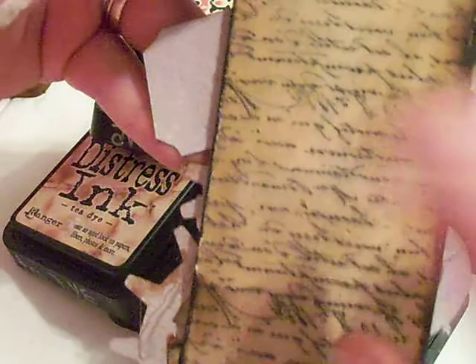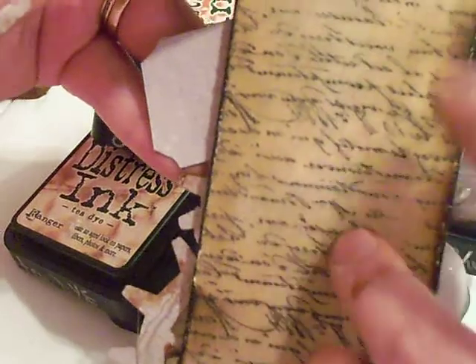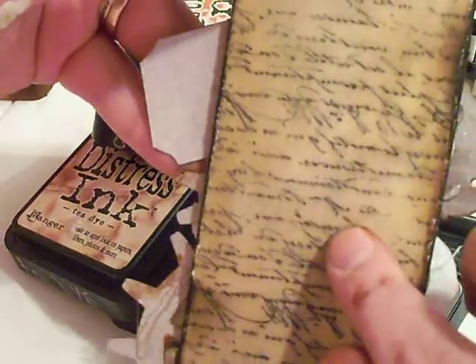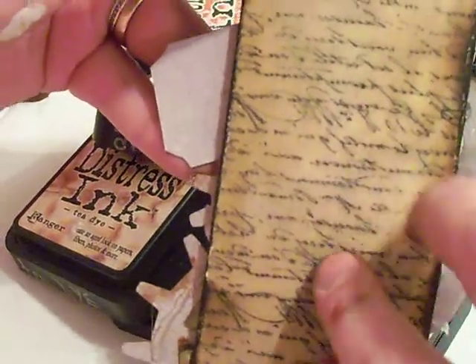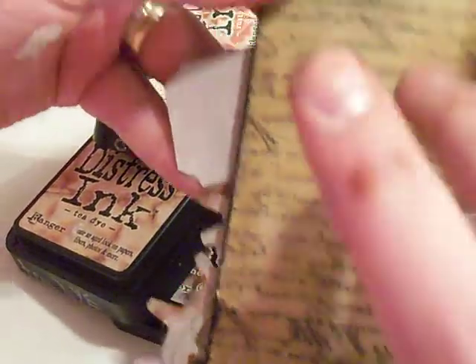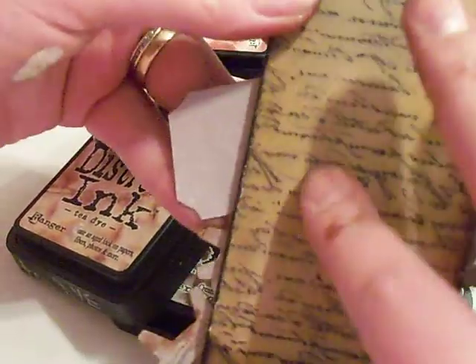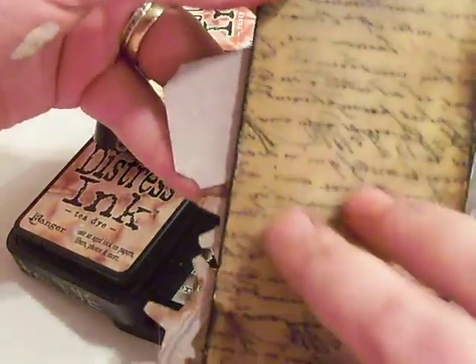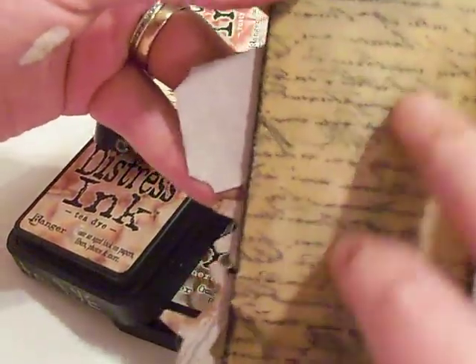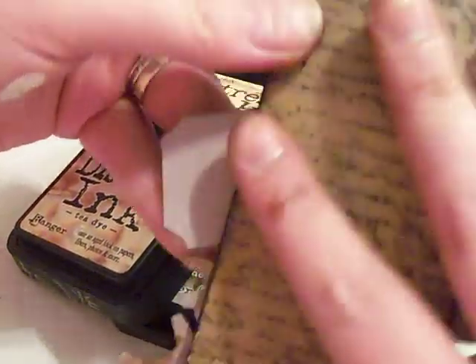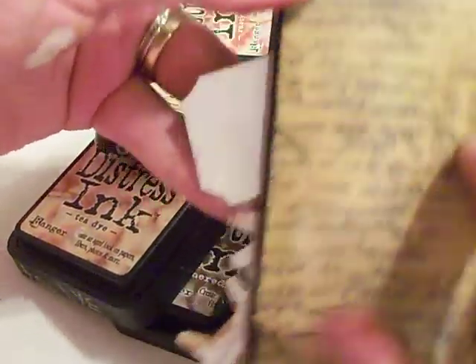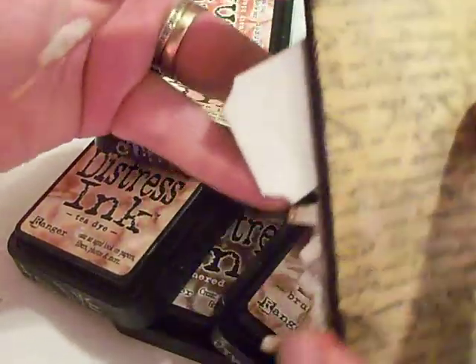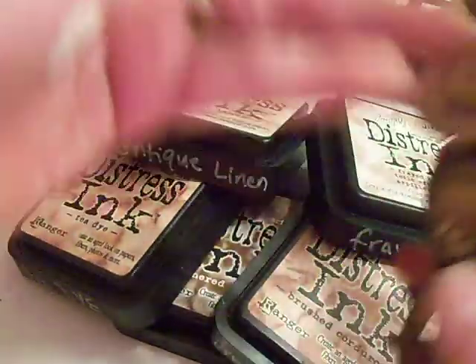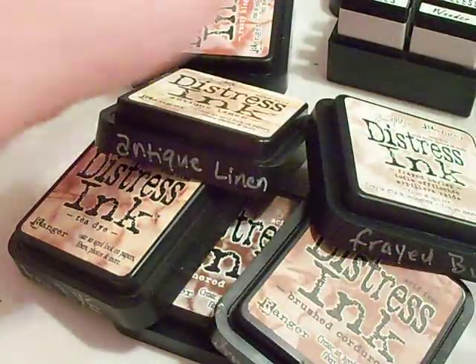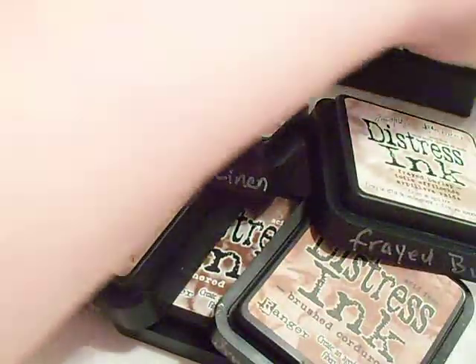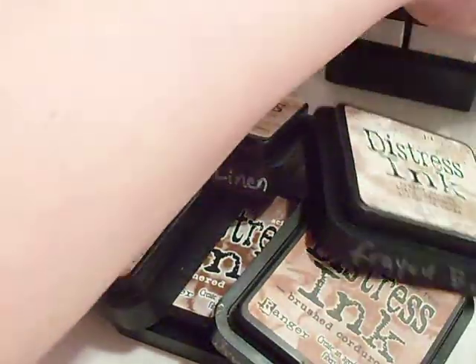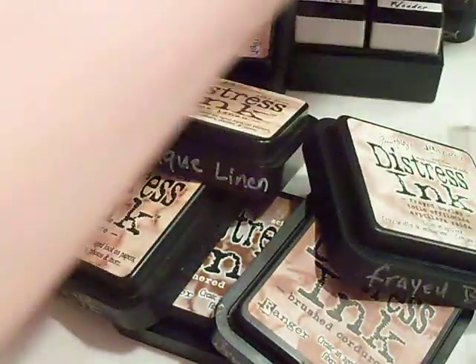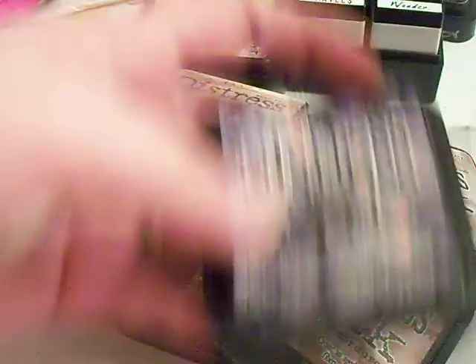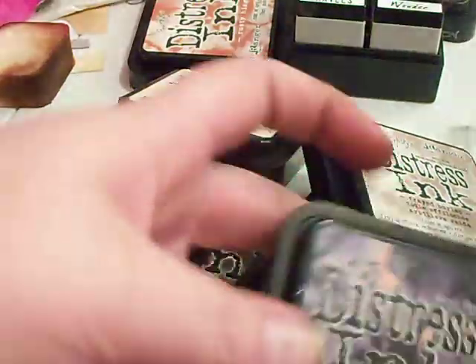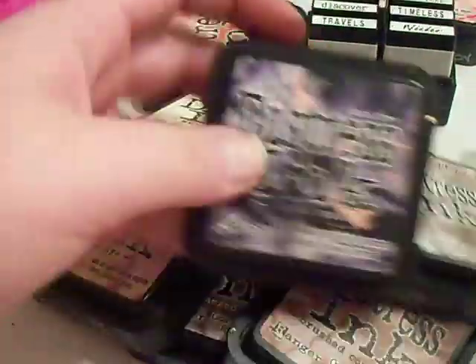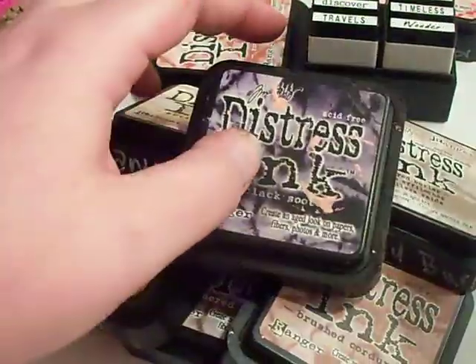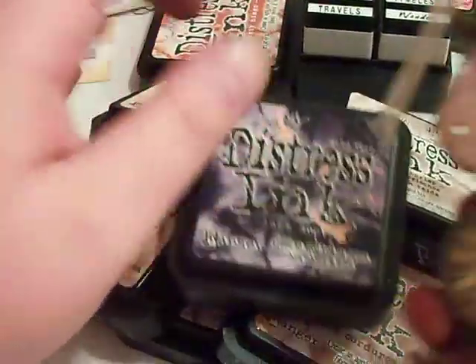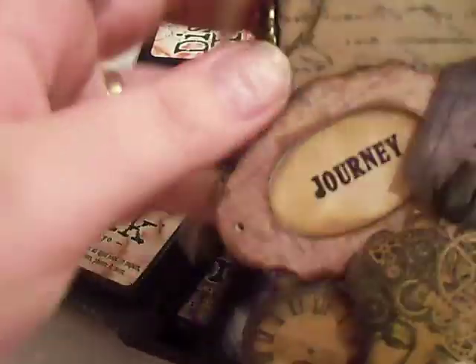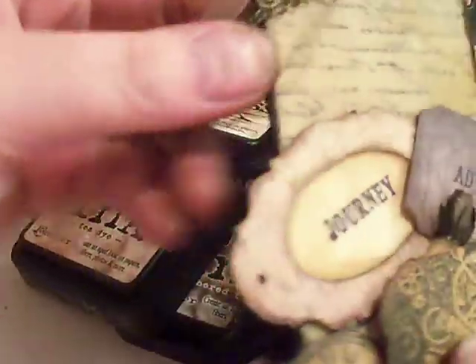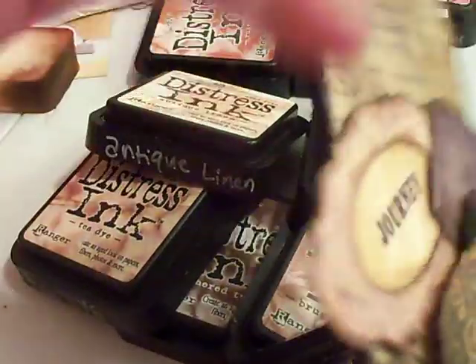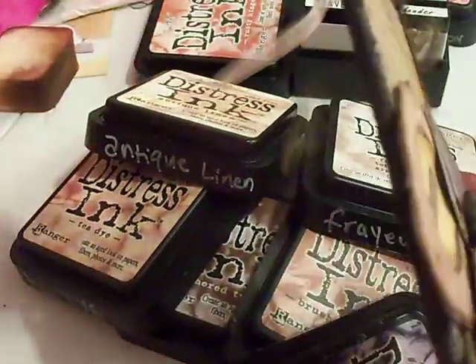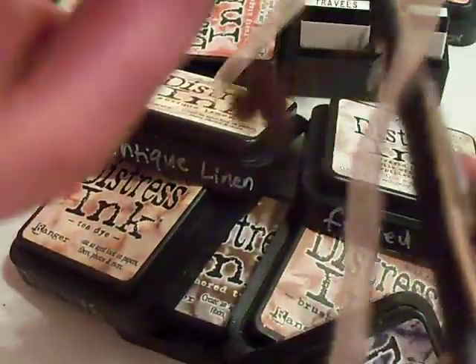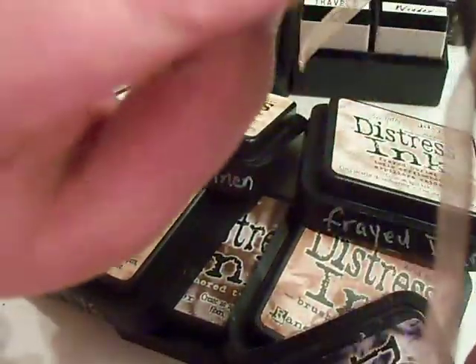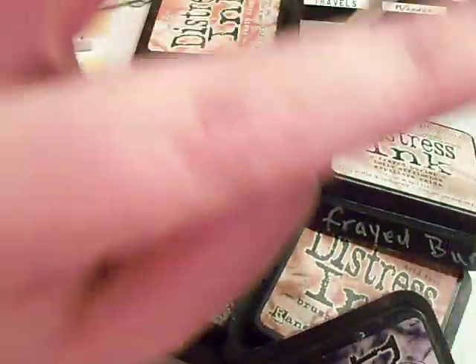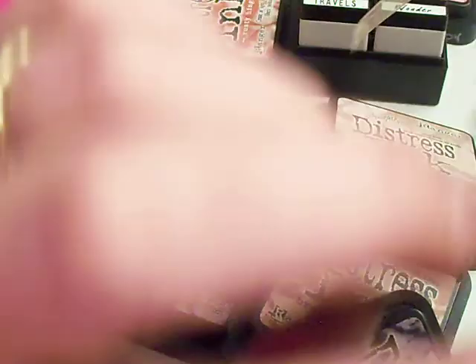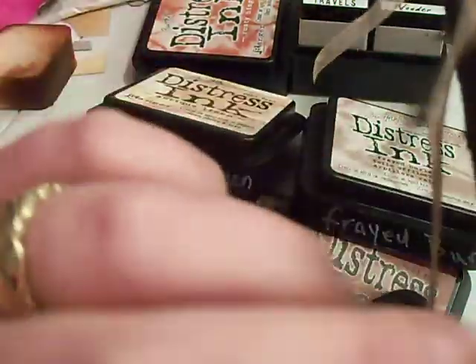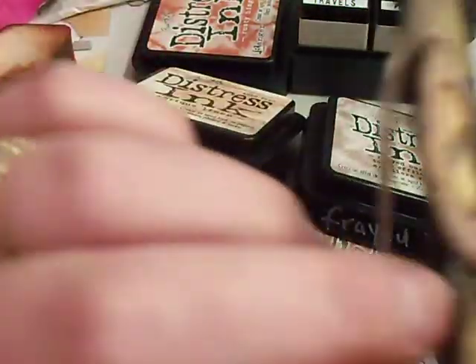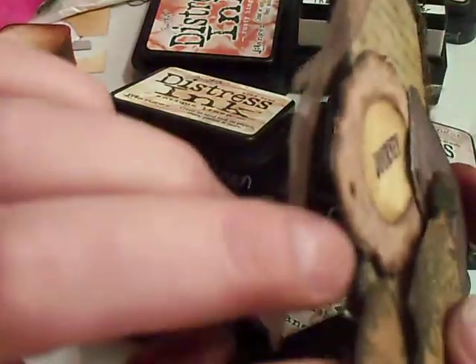It started out white cardstock. I stamped on it and then grunged it up. Then I took my black soot distress ink and I went all along the edge, and I doubled up some chipboard.